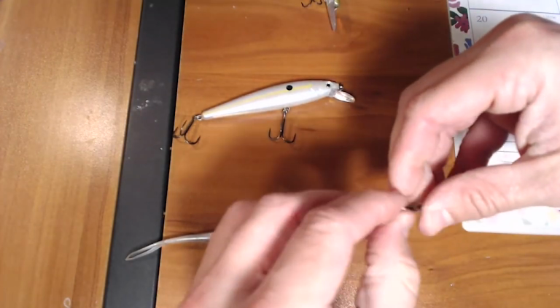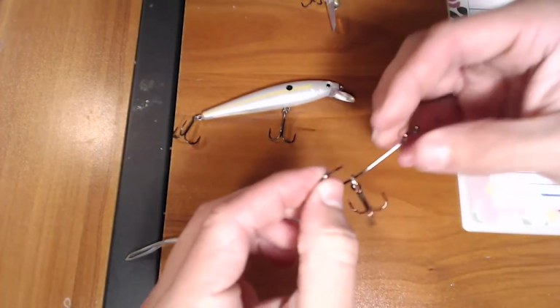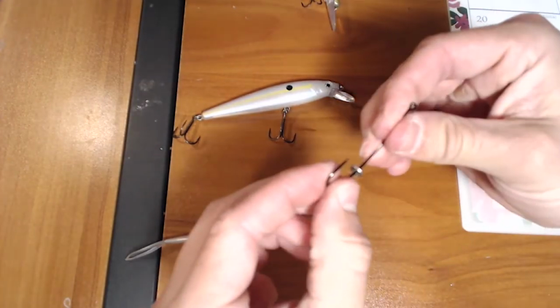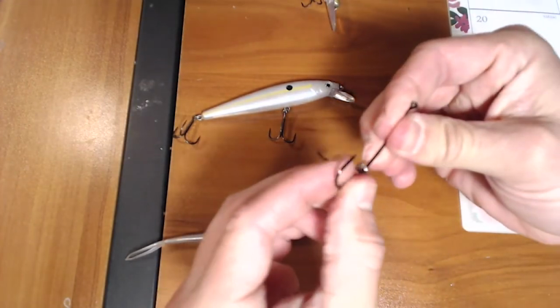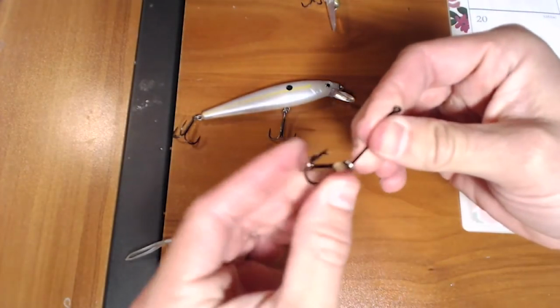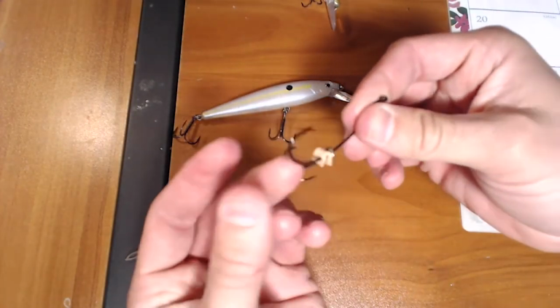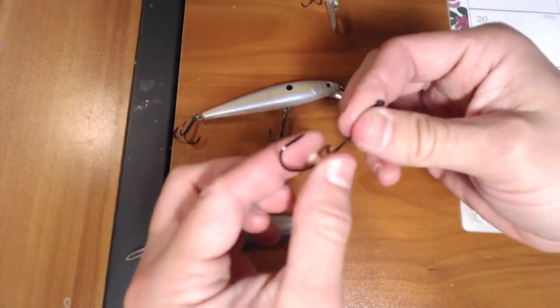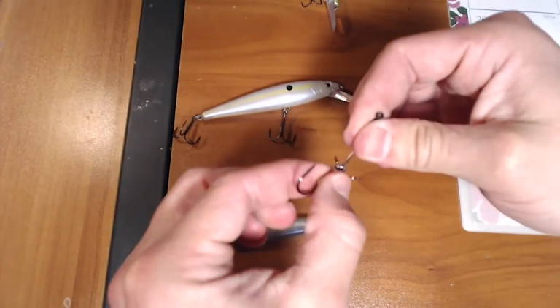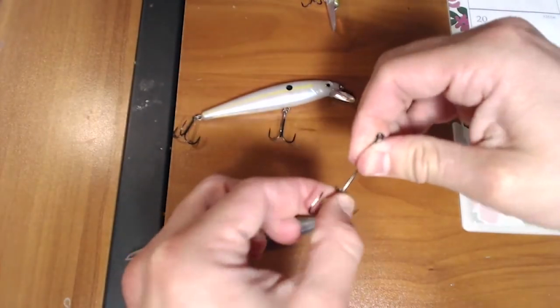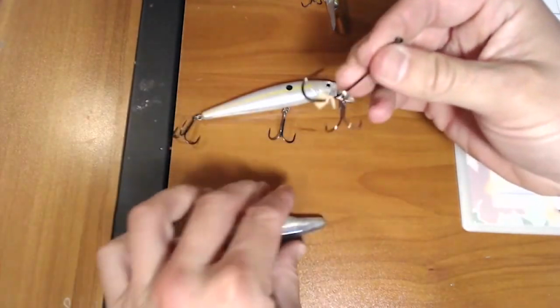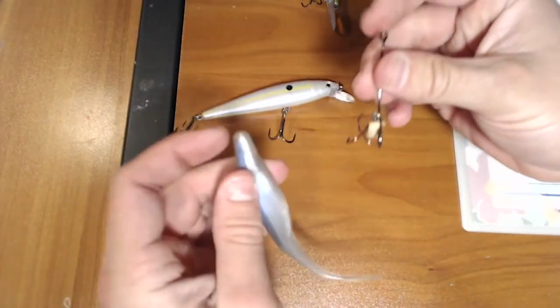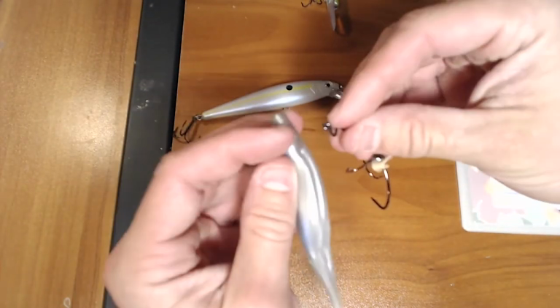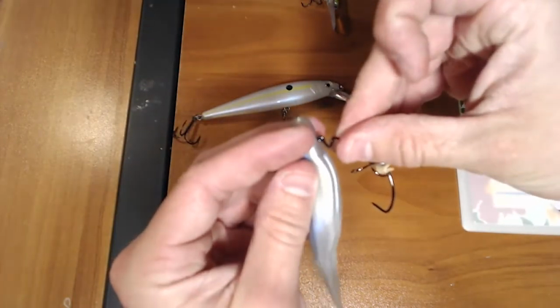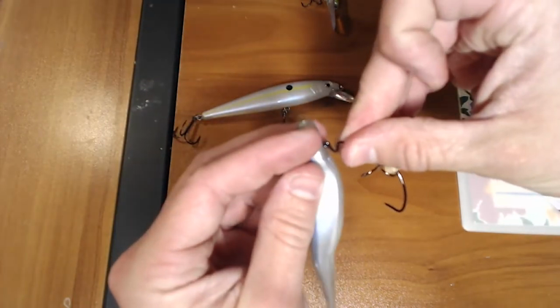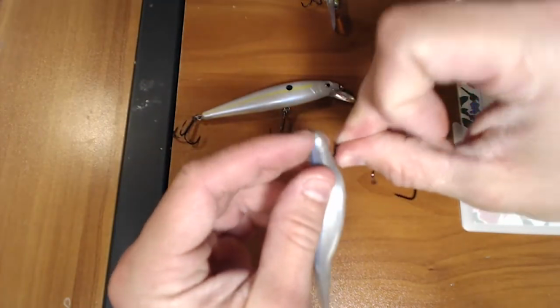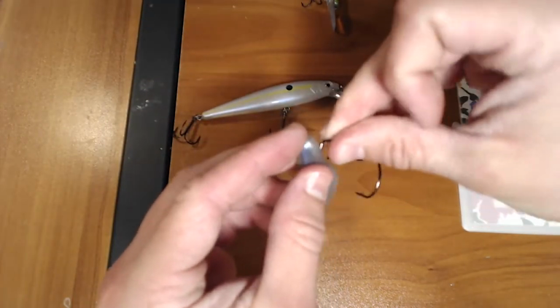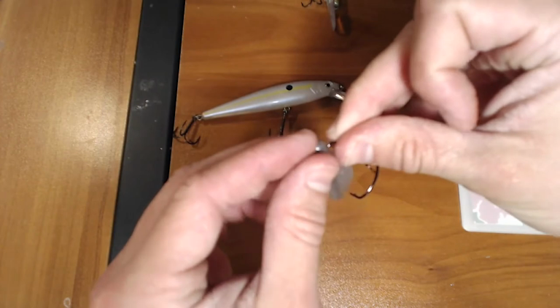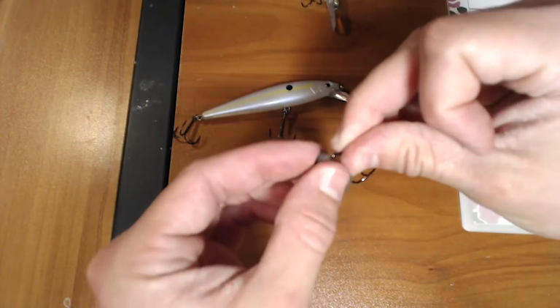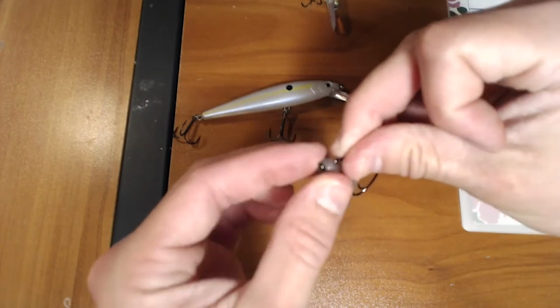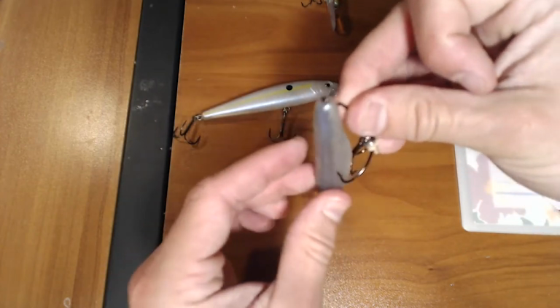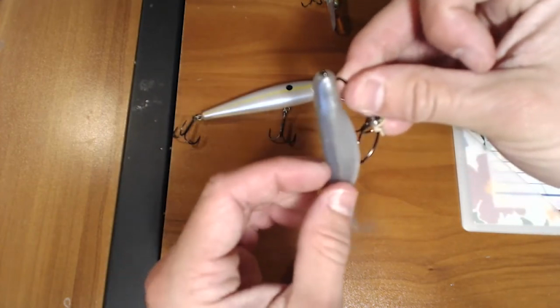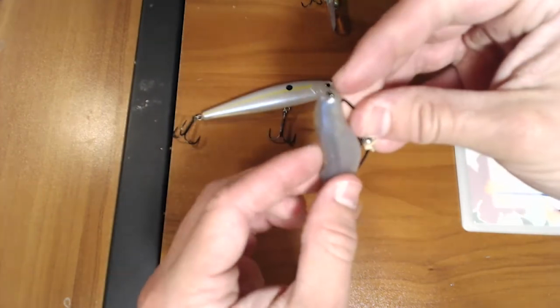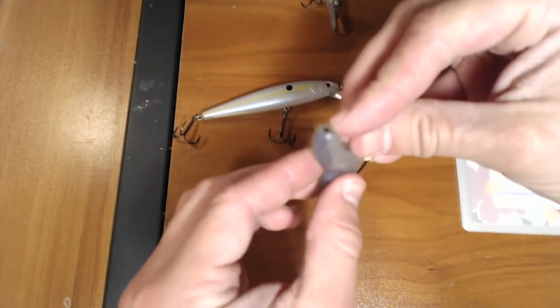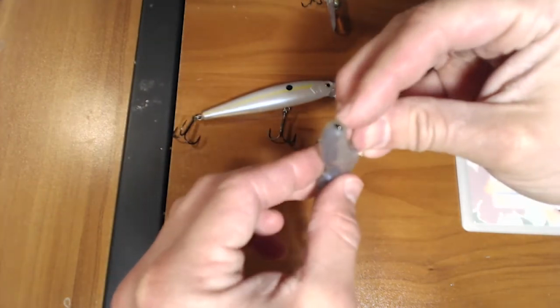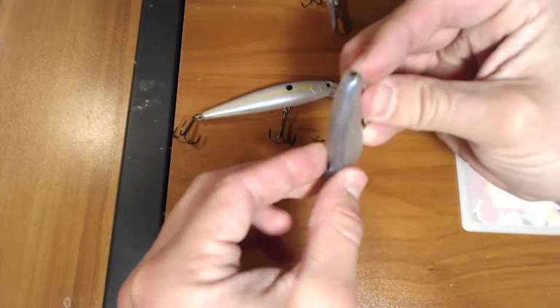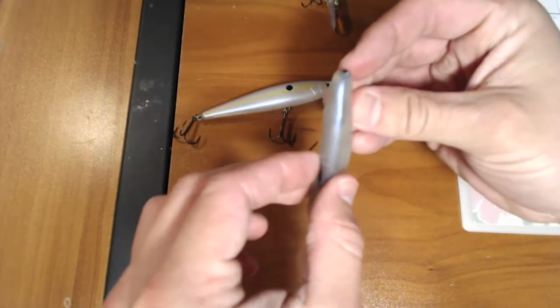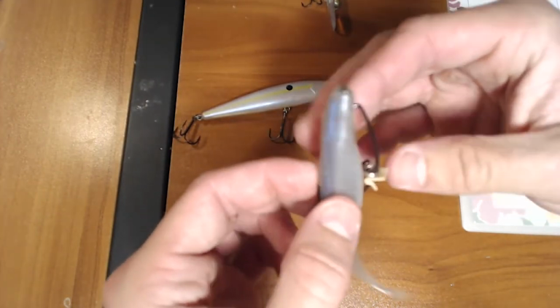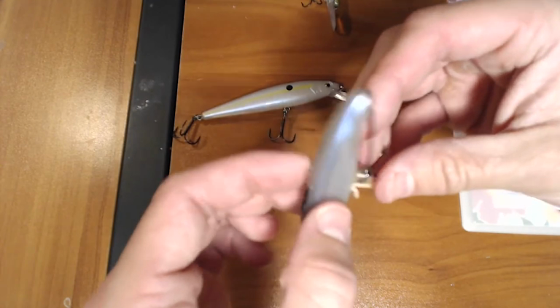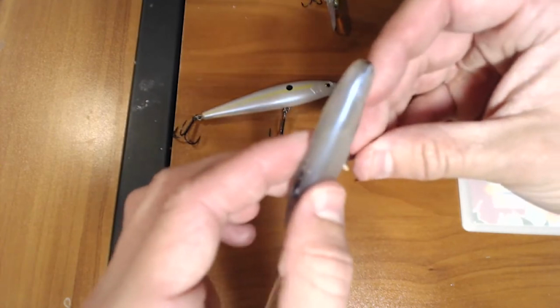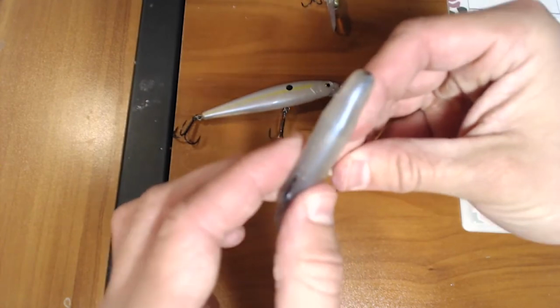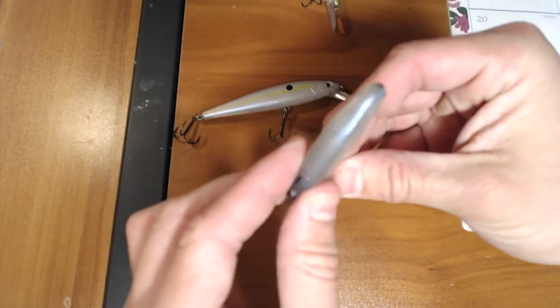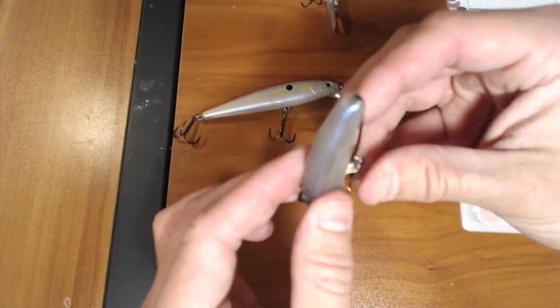Then depending on your fluke variation, you can shove that up the nose of the bait right there. Voila.